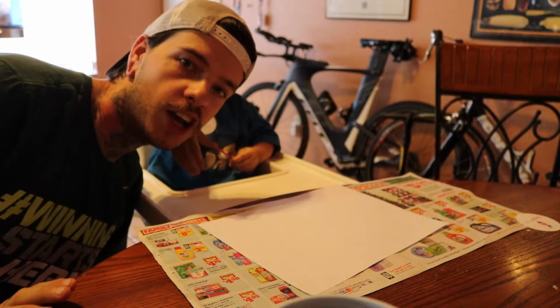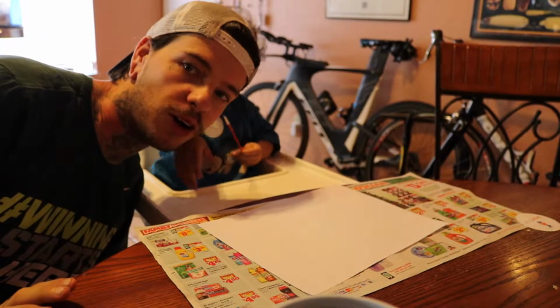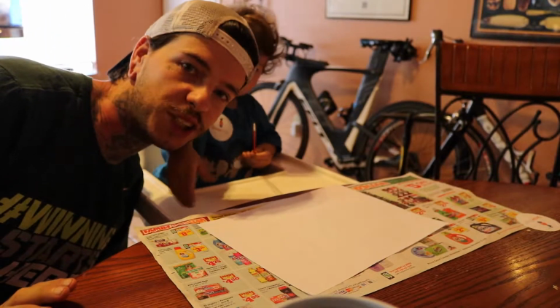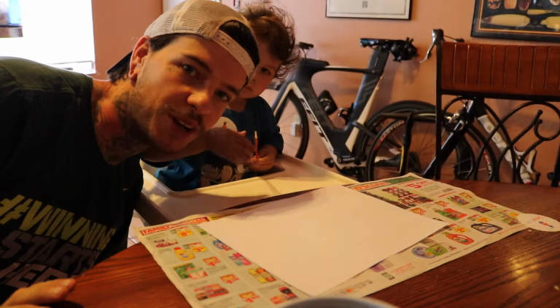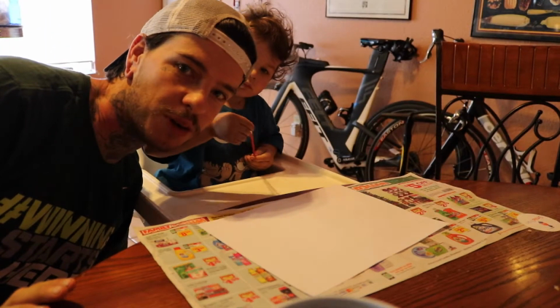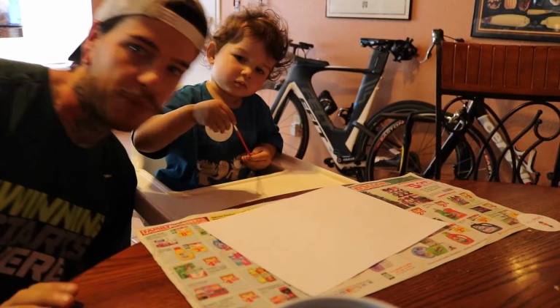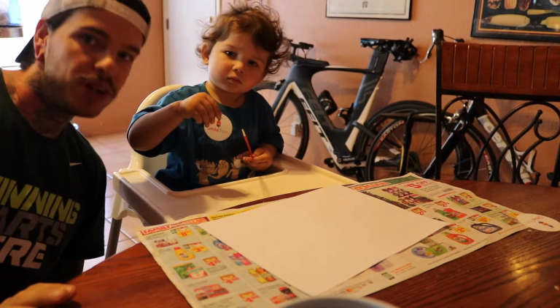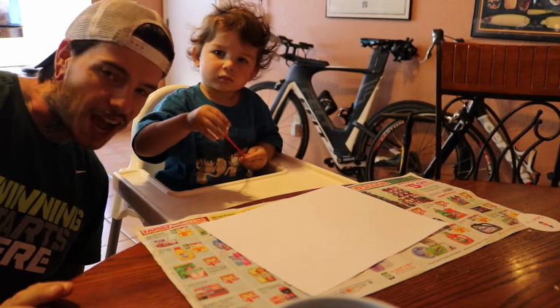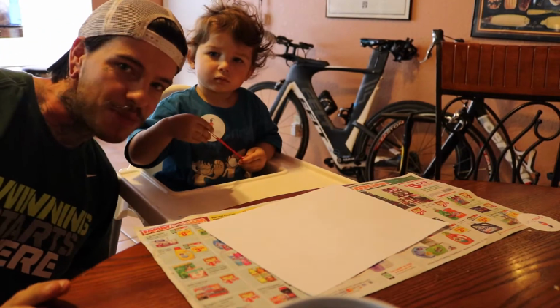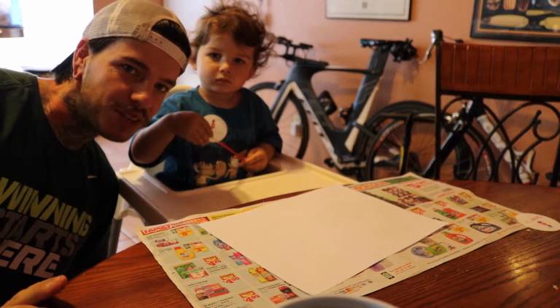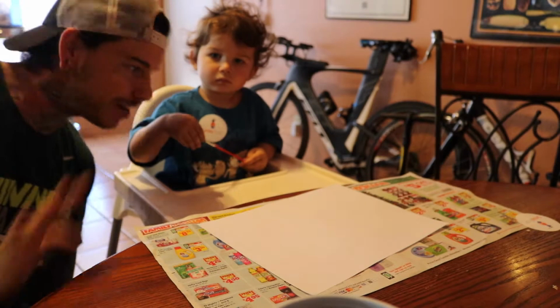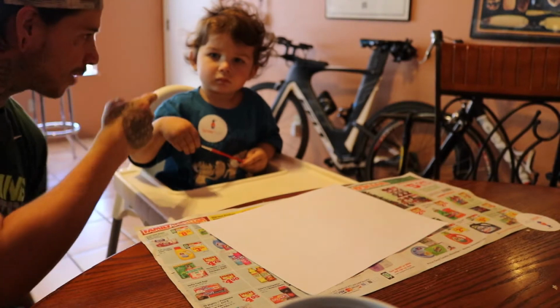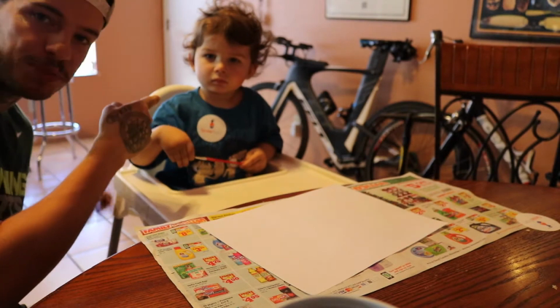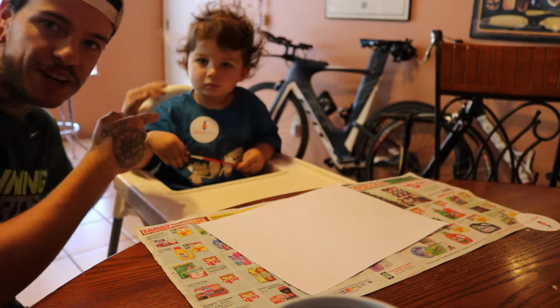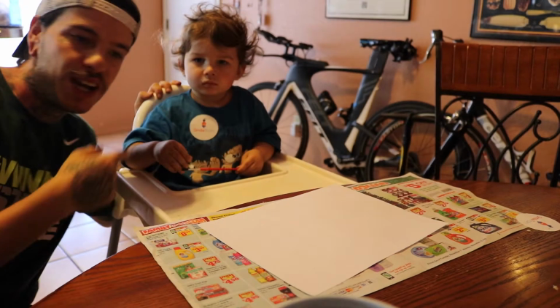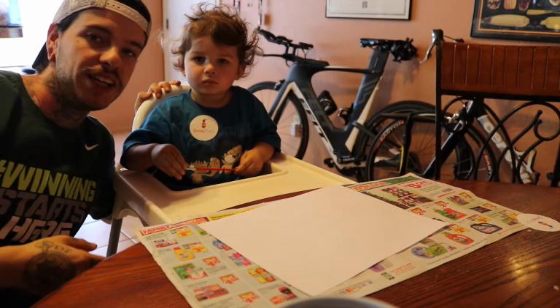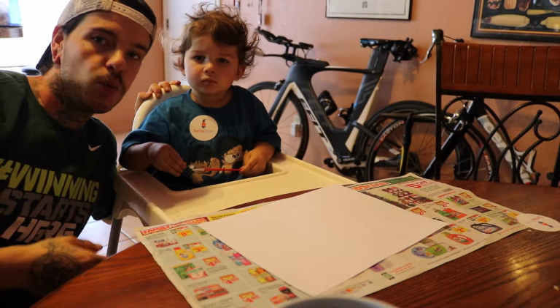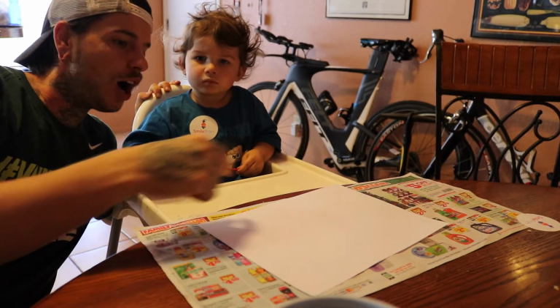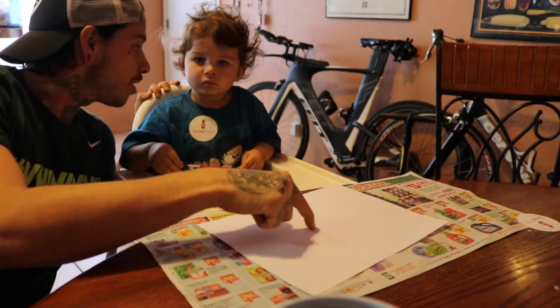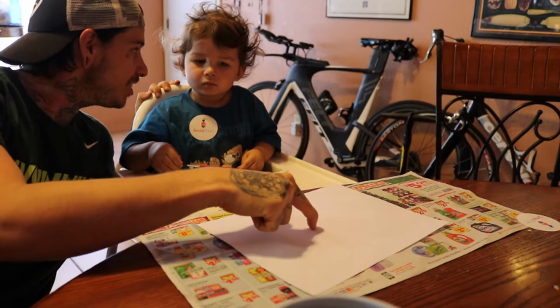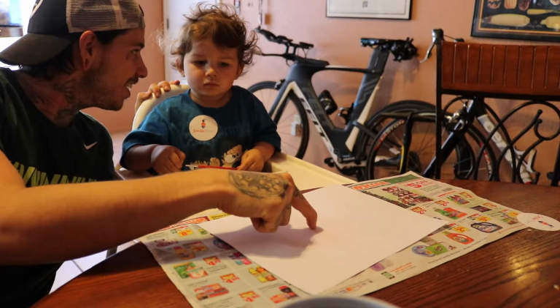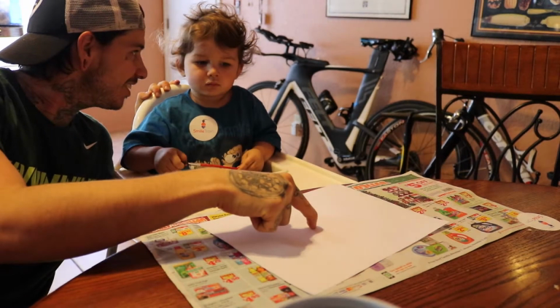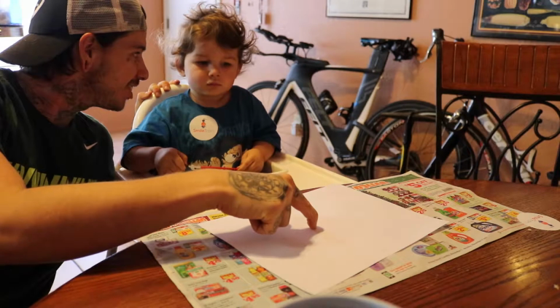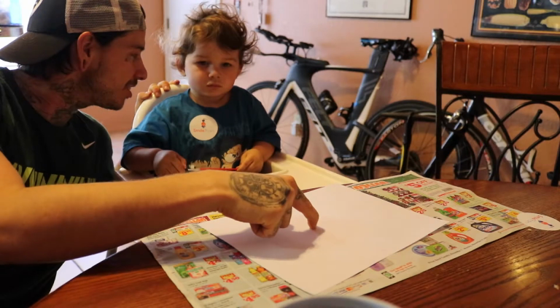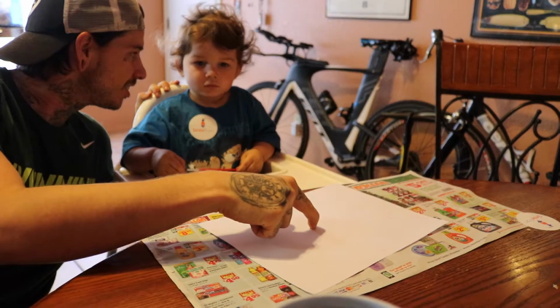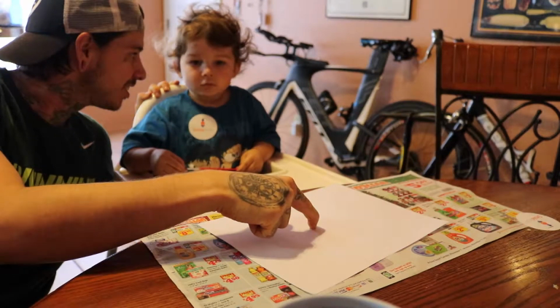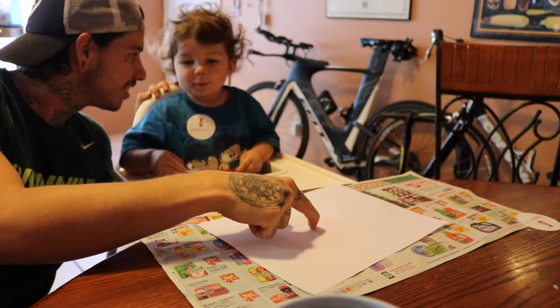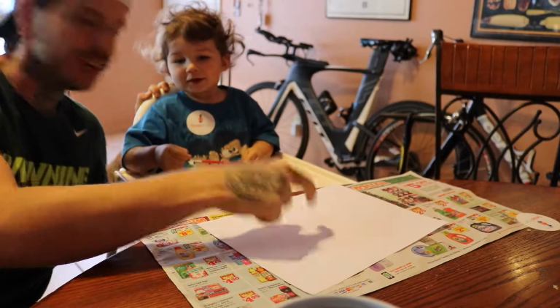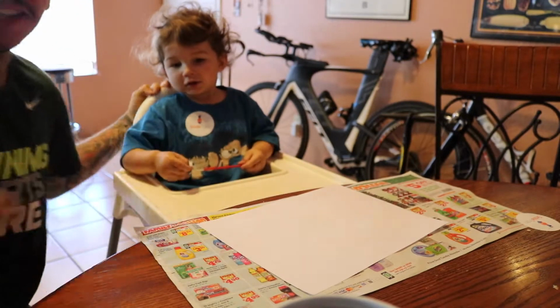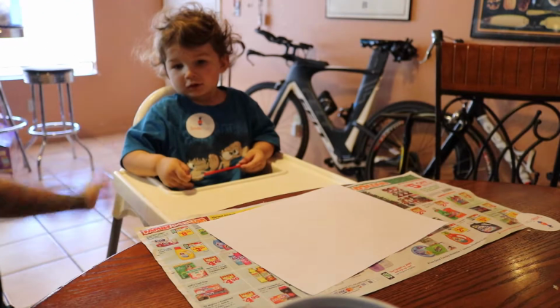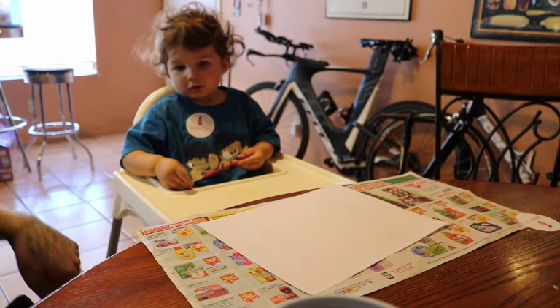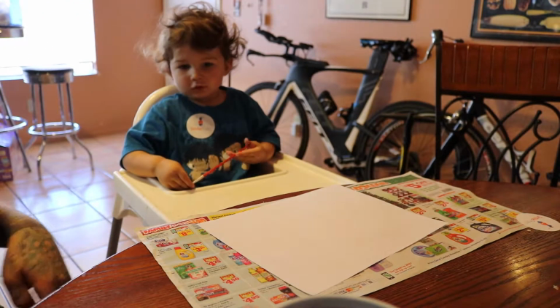Hello ladies and gentlemen, welcome back to the Bennett Boys. I am the dad, Chris Bennett, and this is my son Bordy Bennett. Today we are painting. You want to paint? Alright, let's do it, let me help you out.